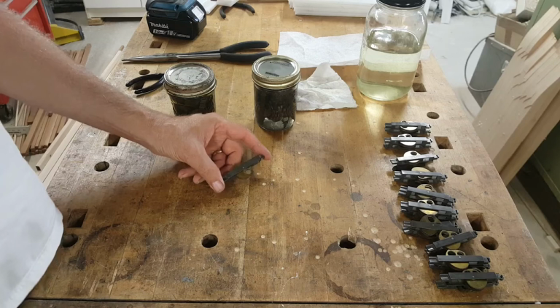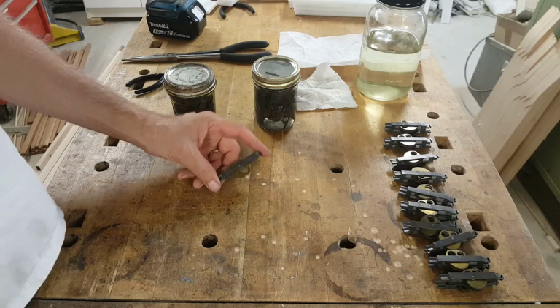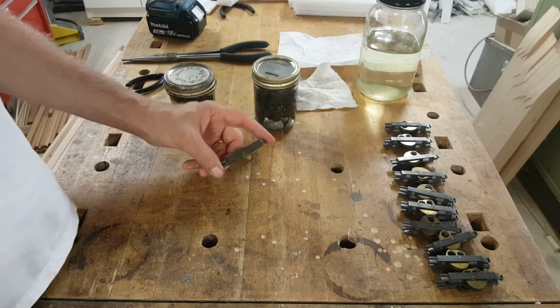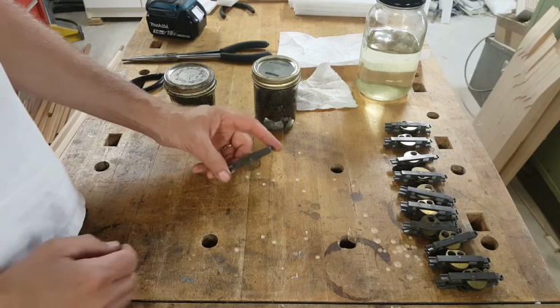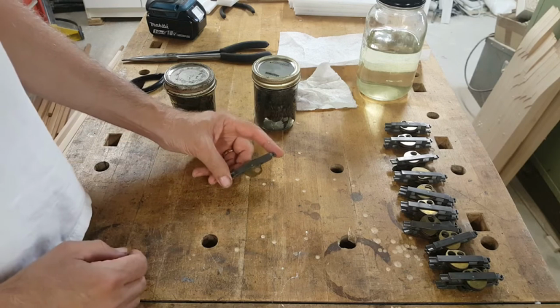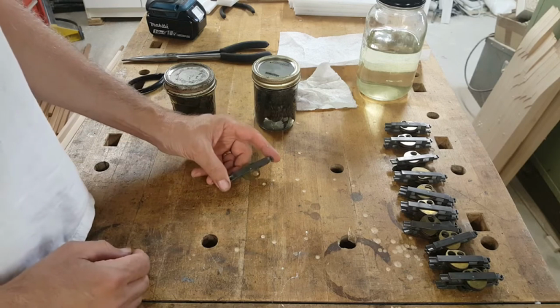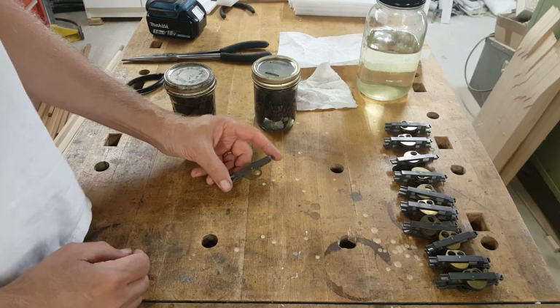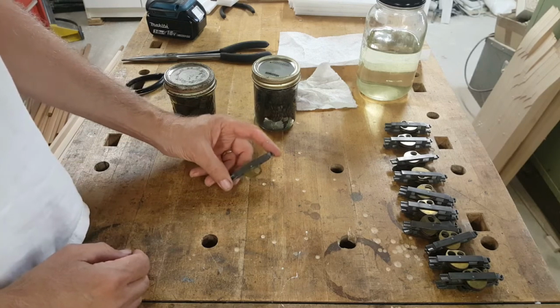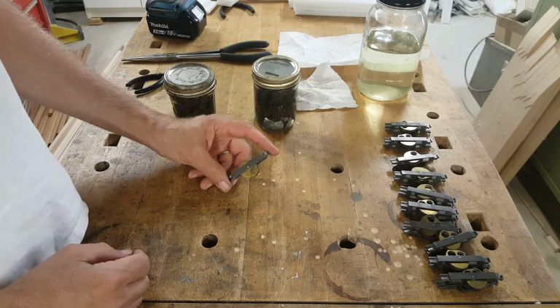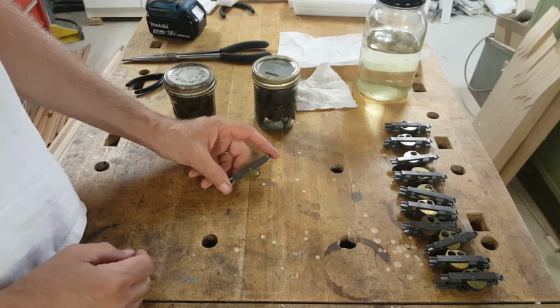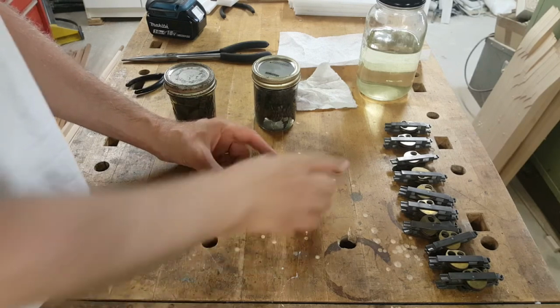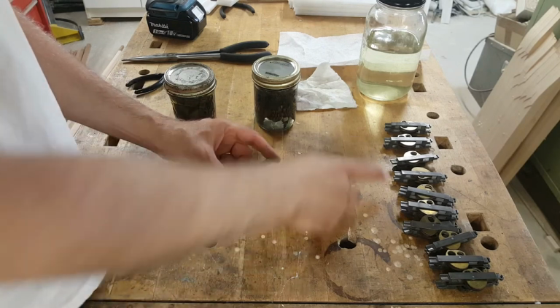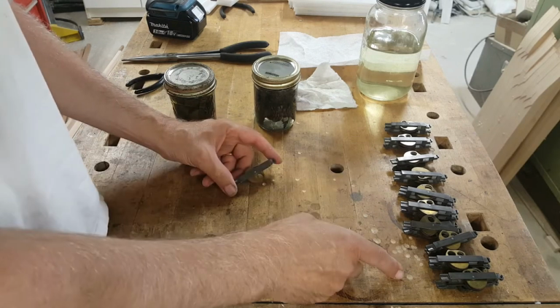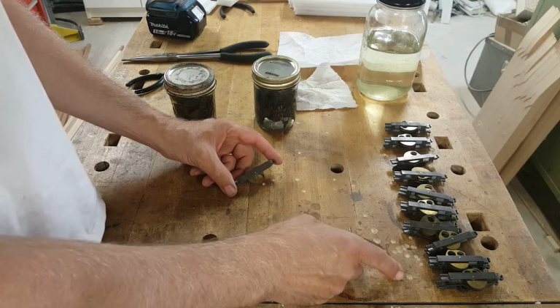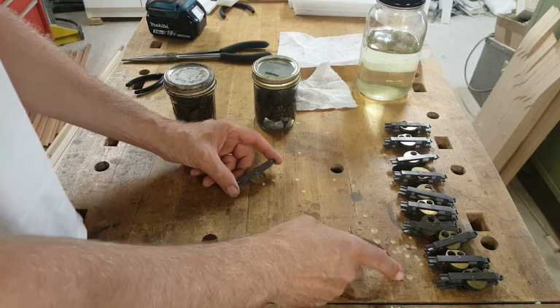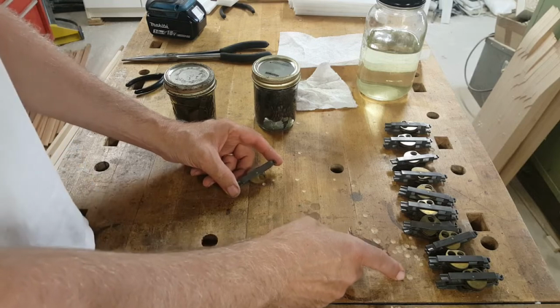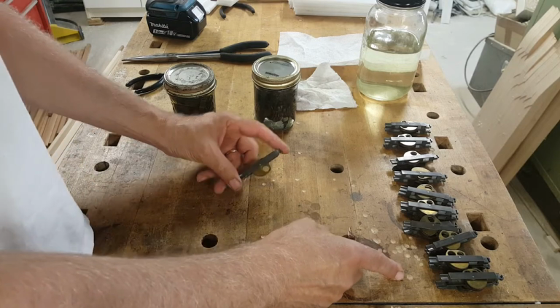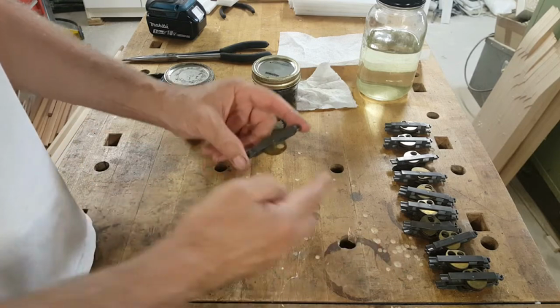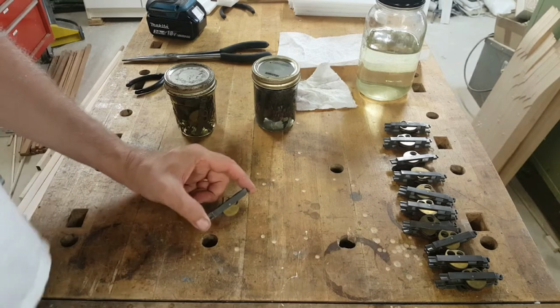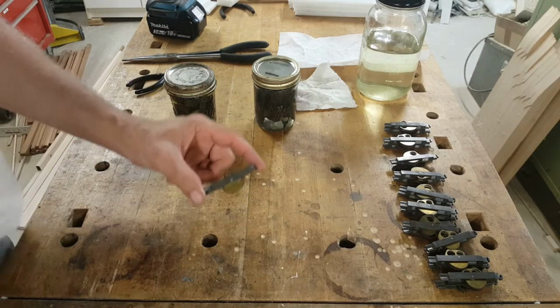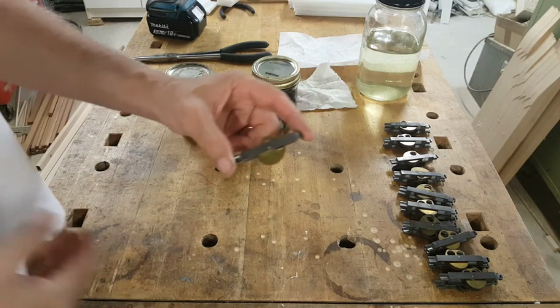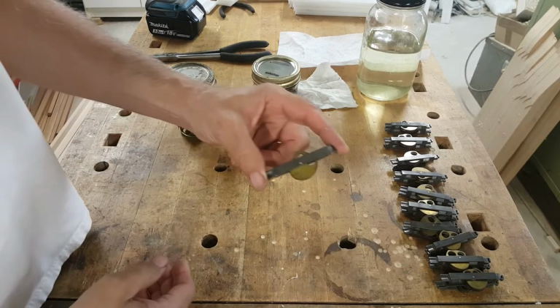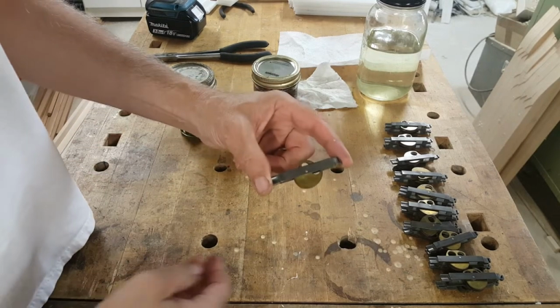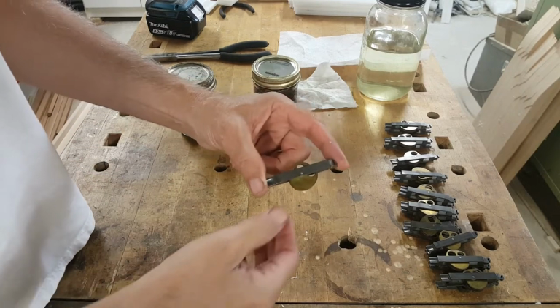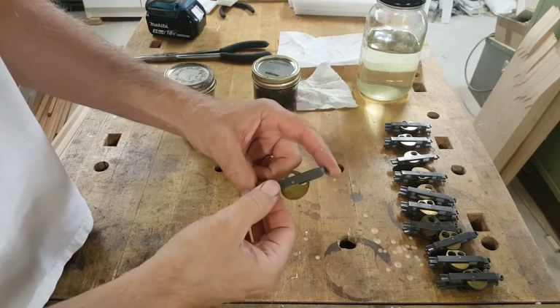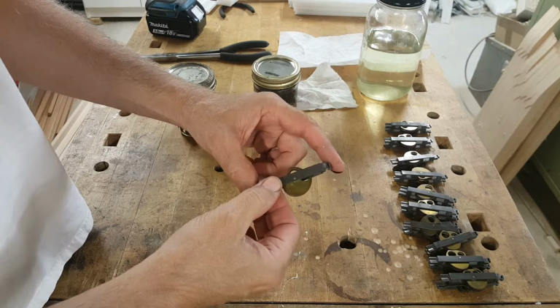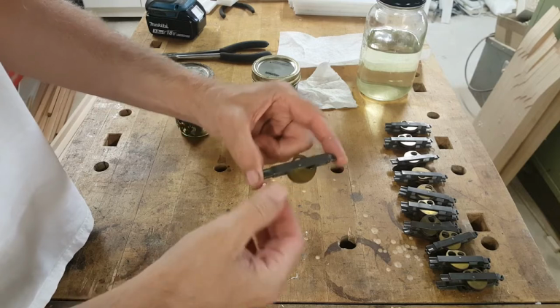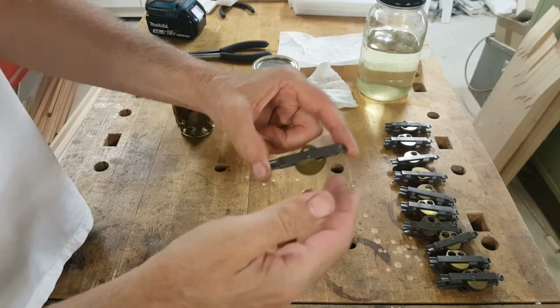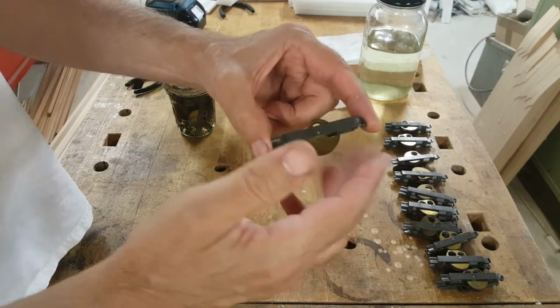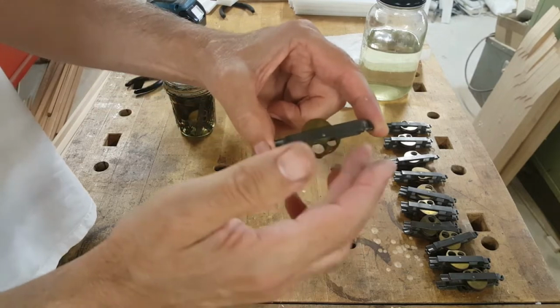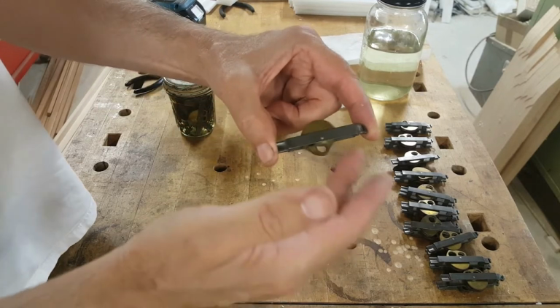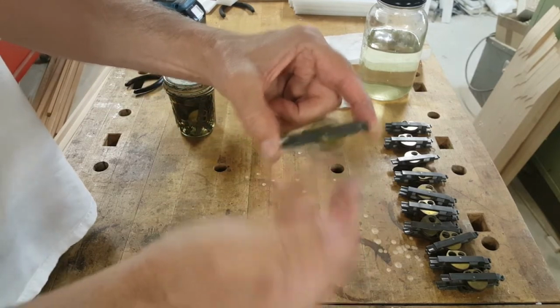These are keyboard cams from the Linotype, and most of them were seized up solid. I have about 20 of them freed up here now. After soaking them in solvent and spinning them a while, the bearings are now clean and dry and they spin freely.